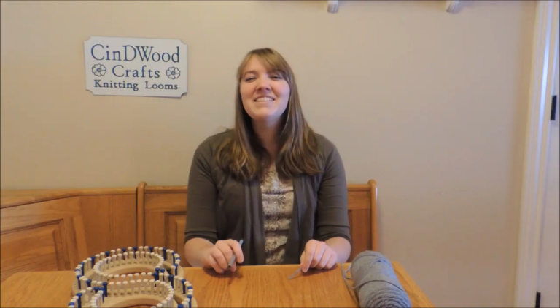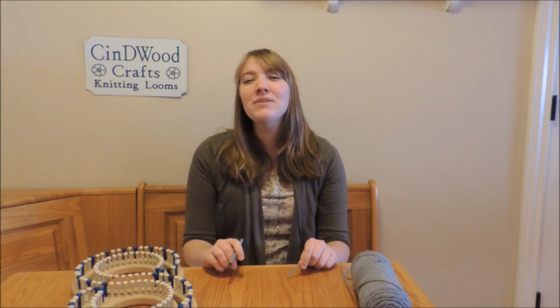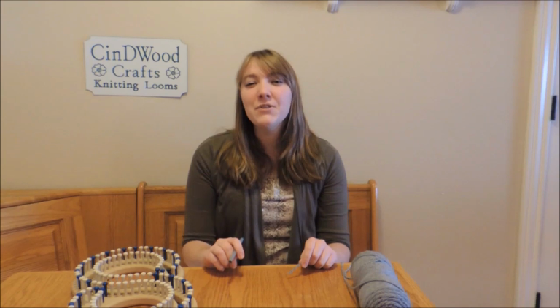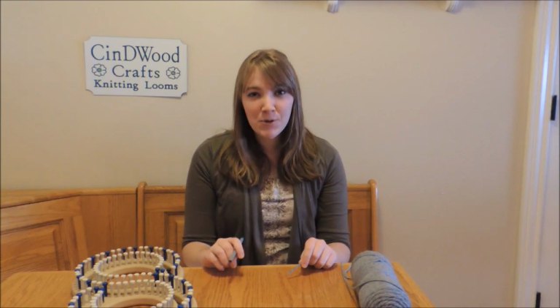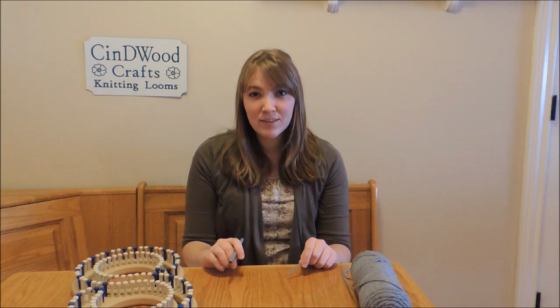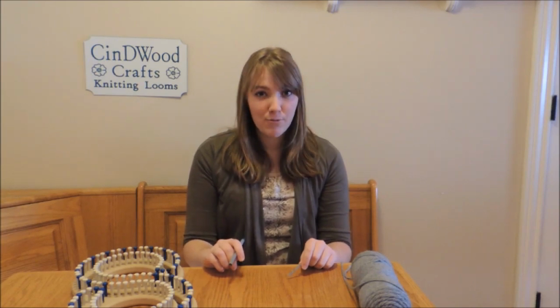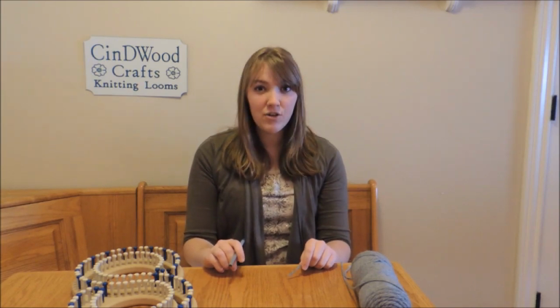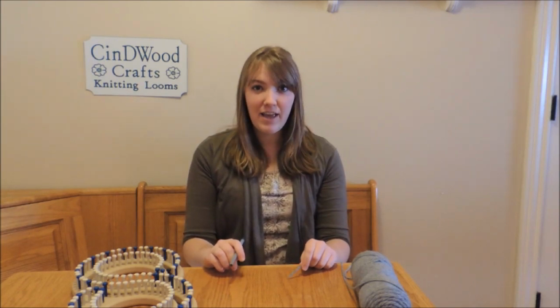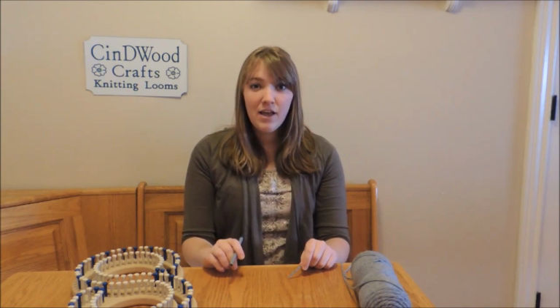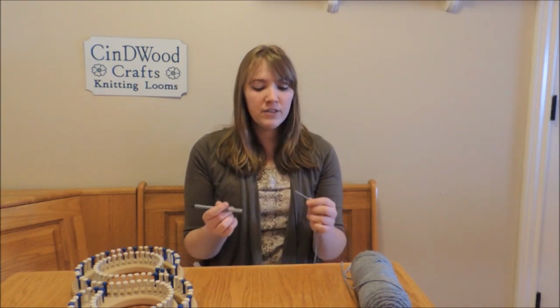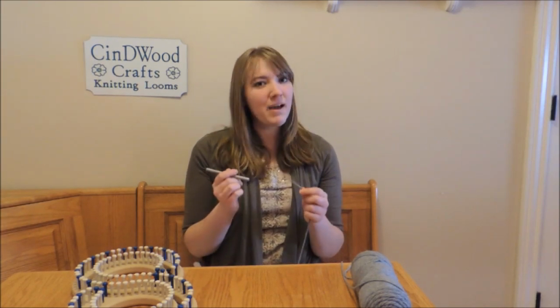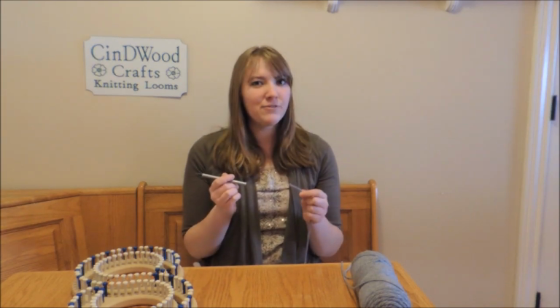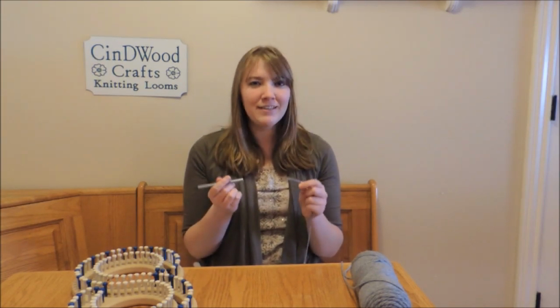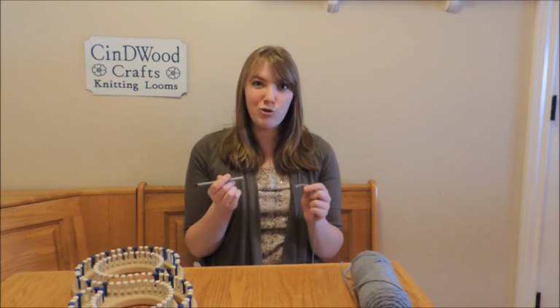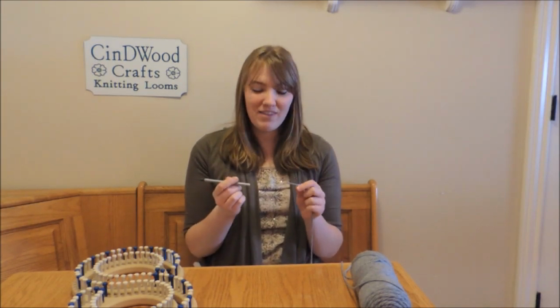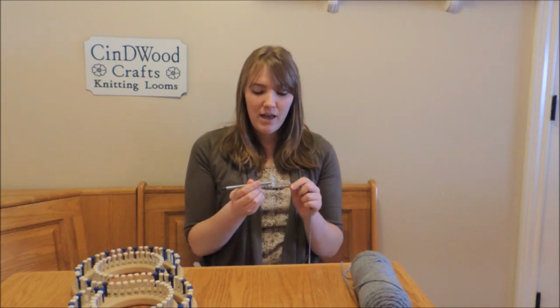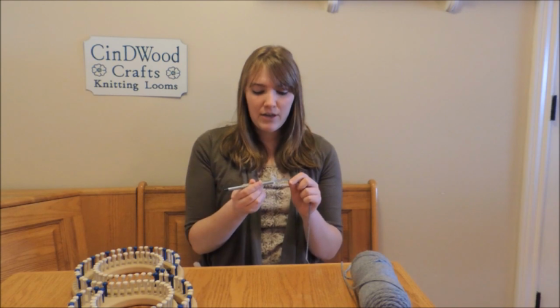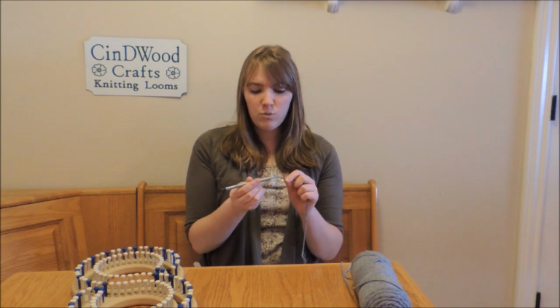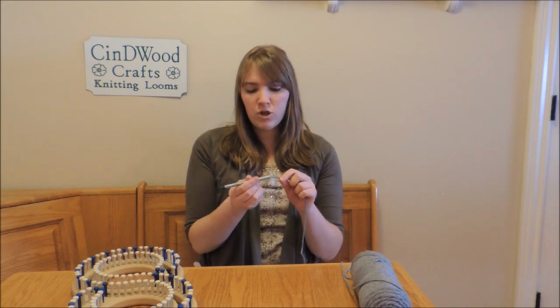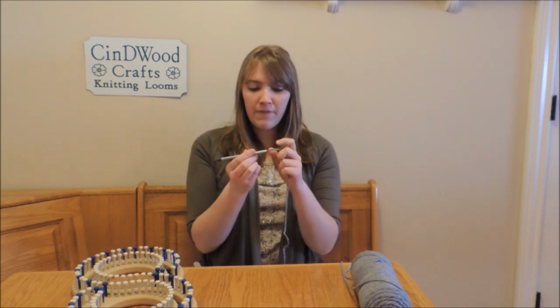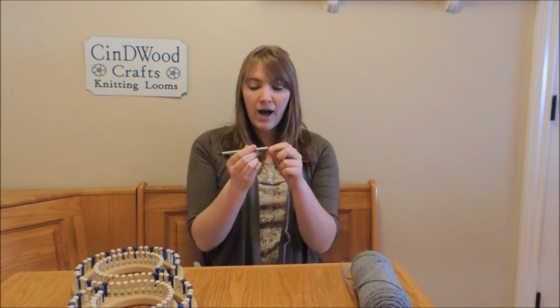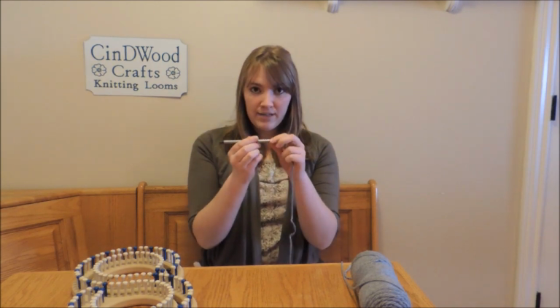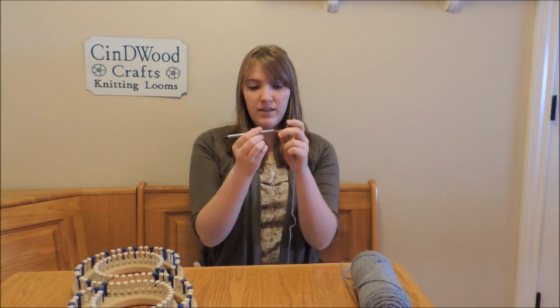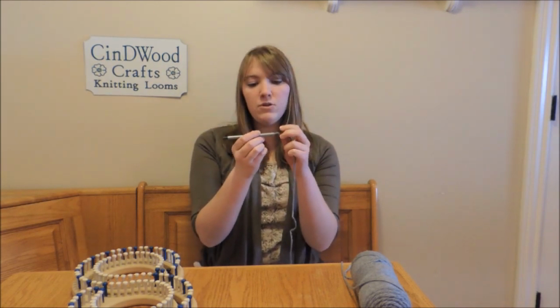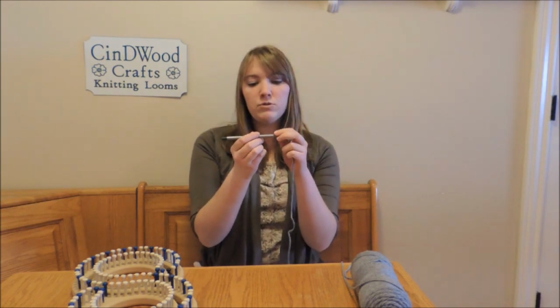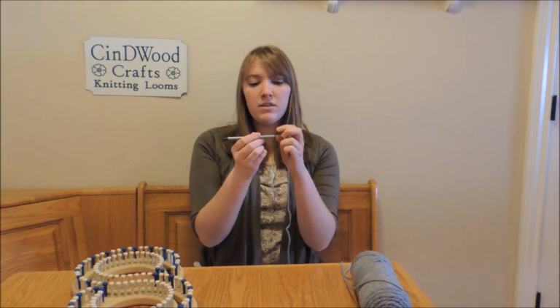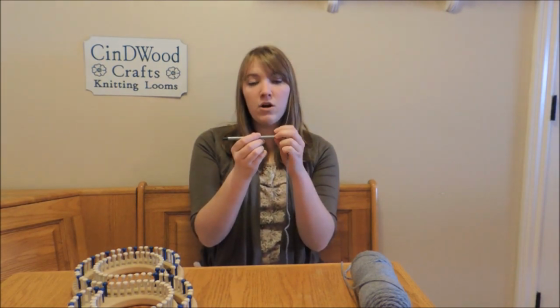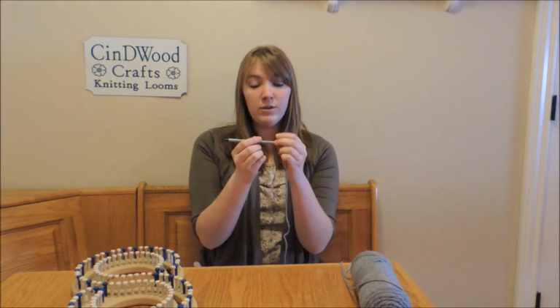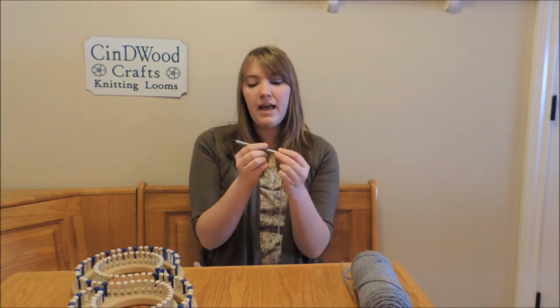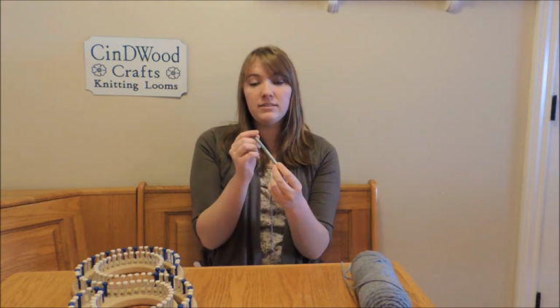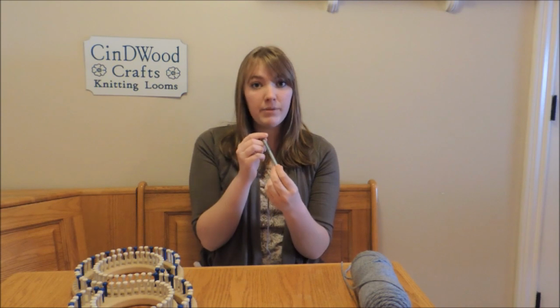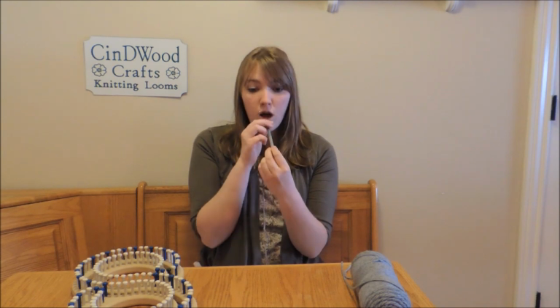Today I'm going to teach you two methods for threading your knitting aid. The first is my personal favorite — it's the straw method. Starting on the wide end of the knitting aid, you stick the yarn in a little bit and then suck it up like a straw.